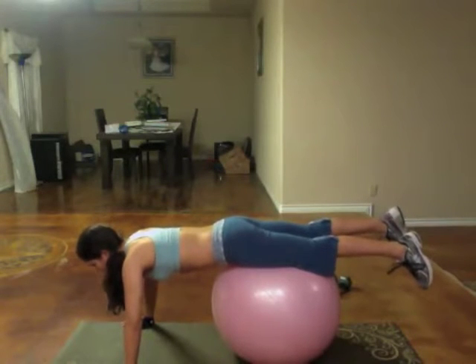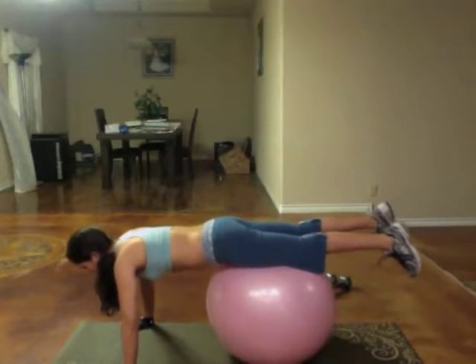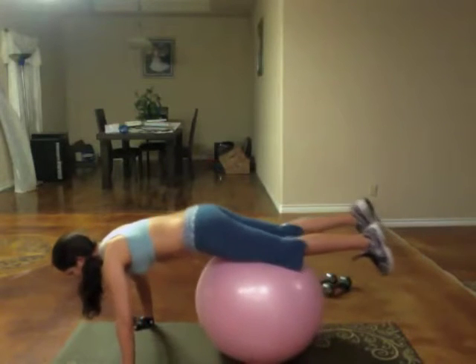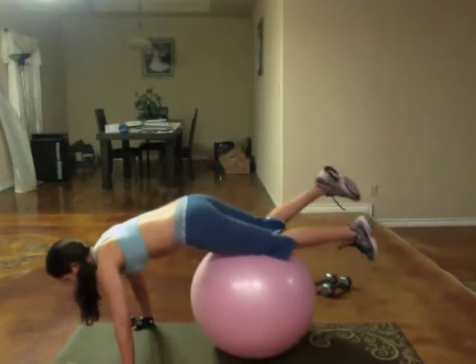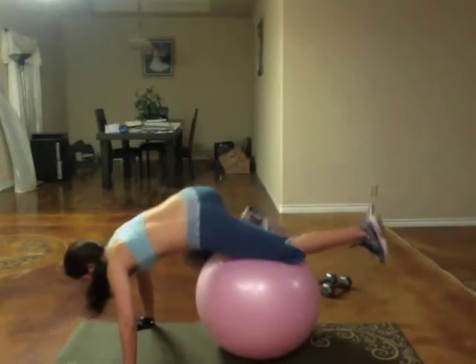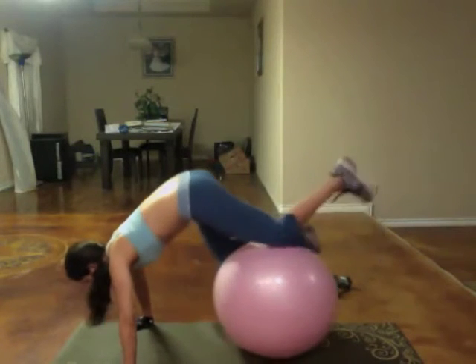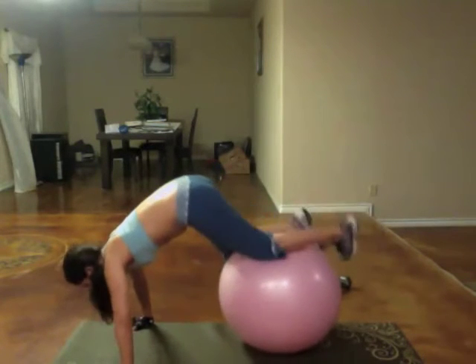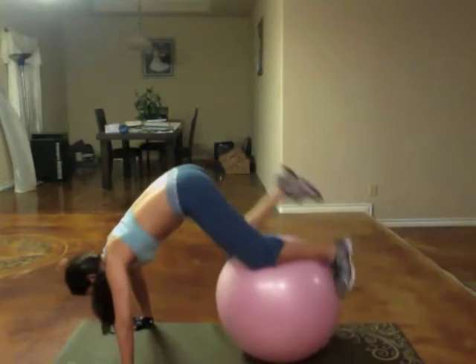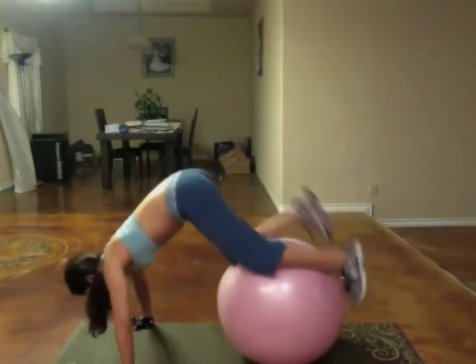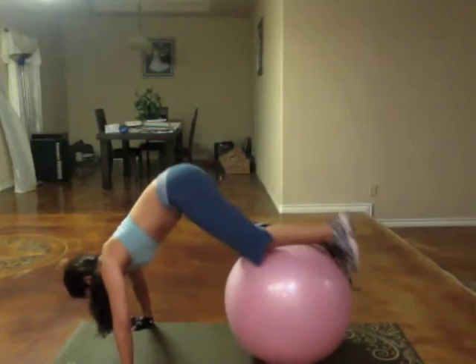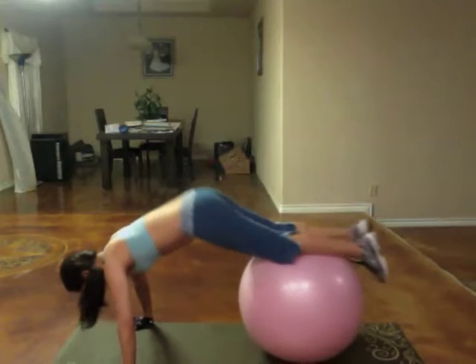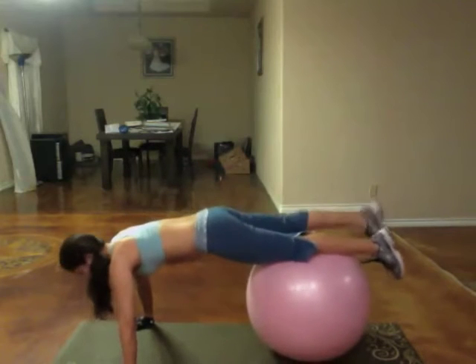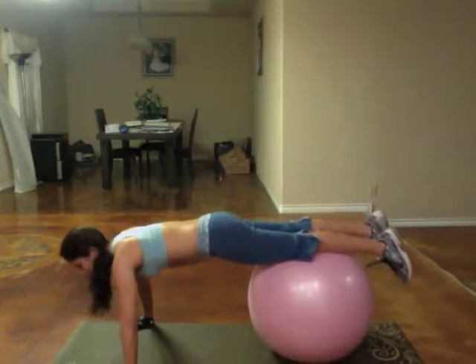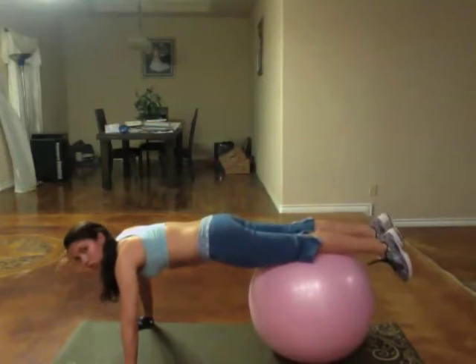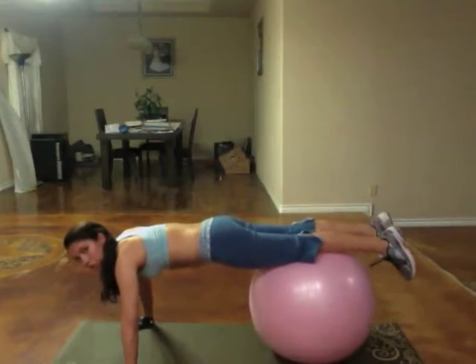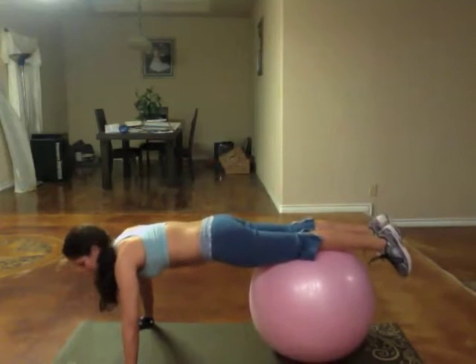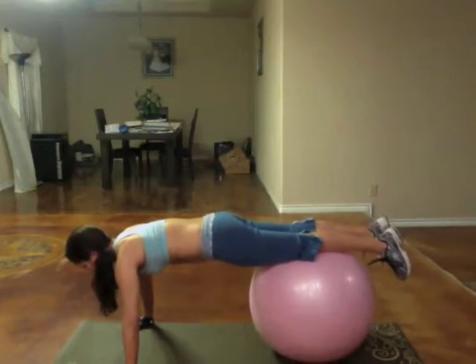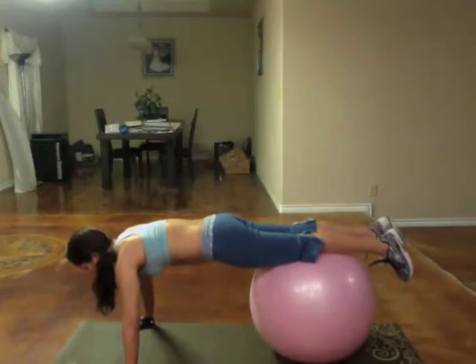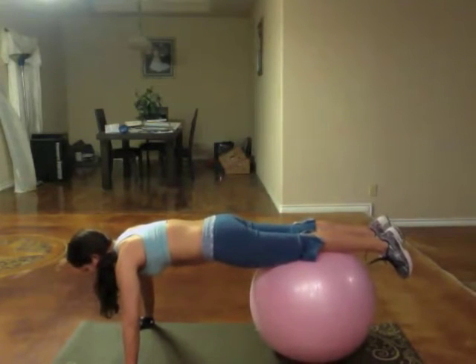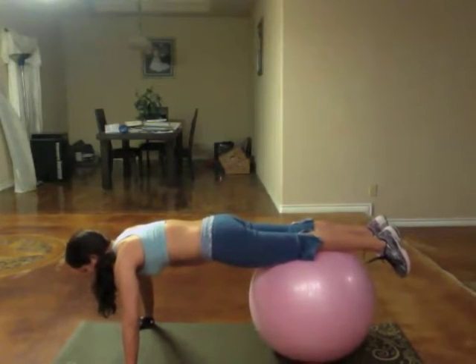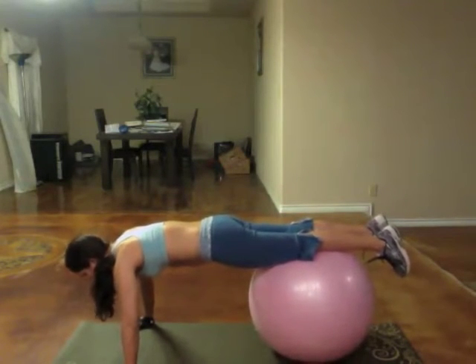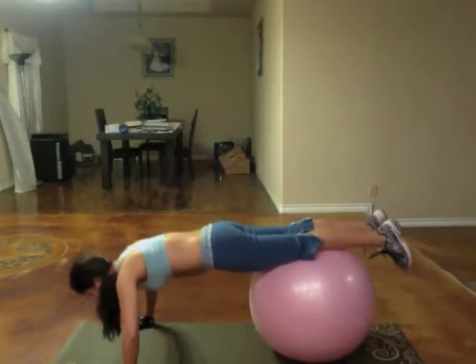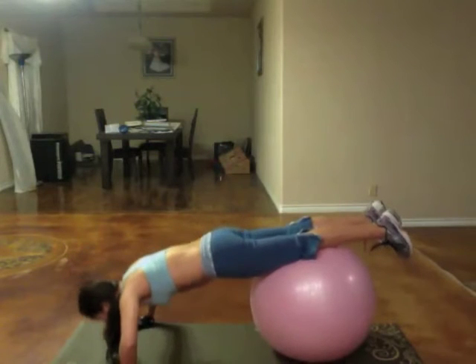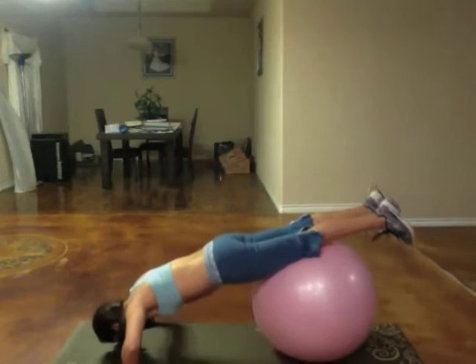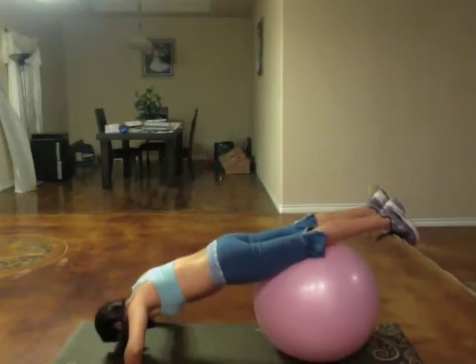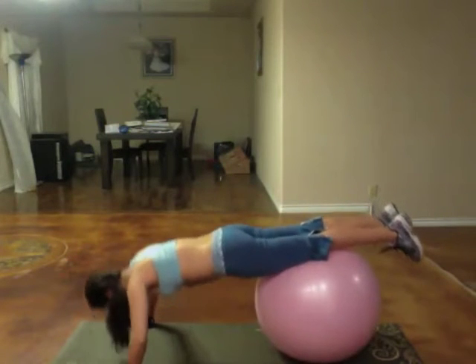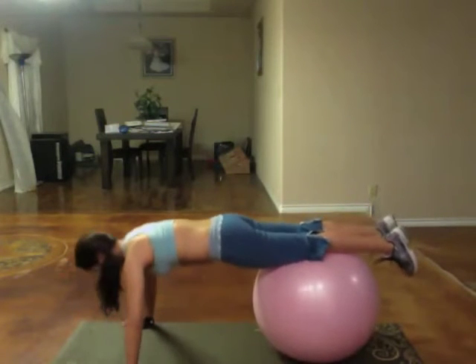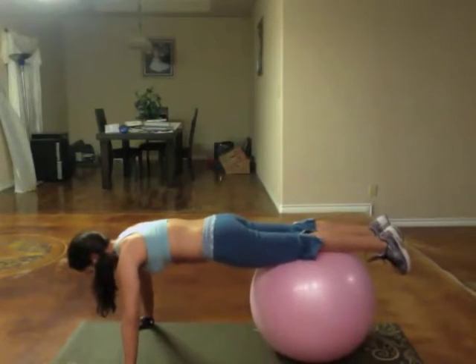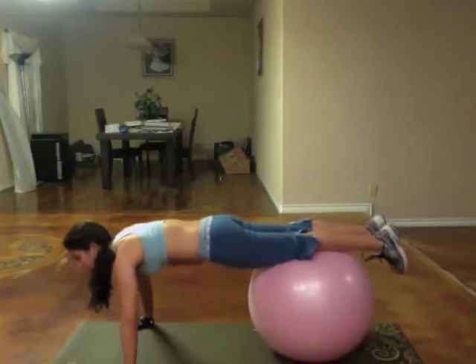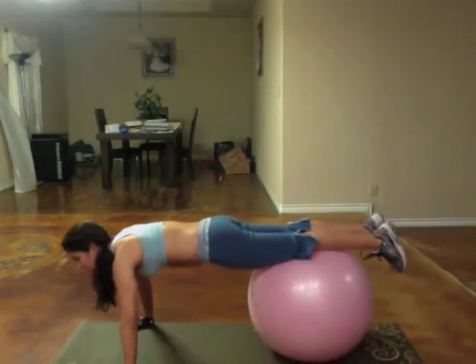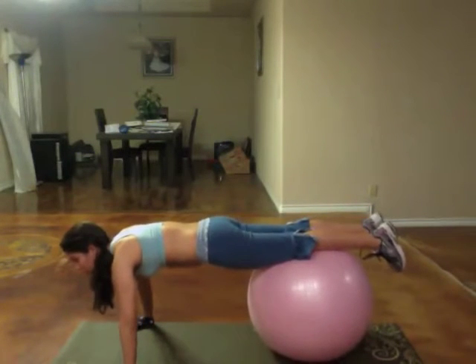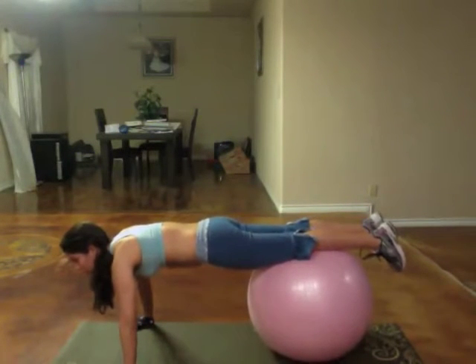So intermediate — you're going to move the ball just over your knees. You're going to go down one, two, up one. Exhale and you're going to come down.